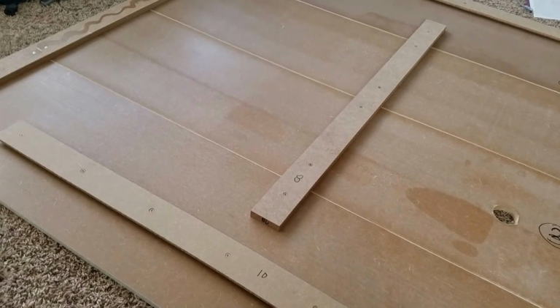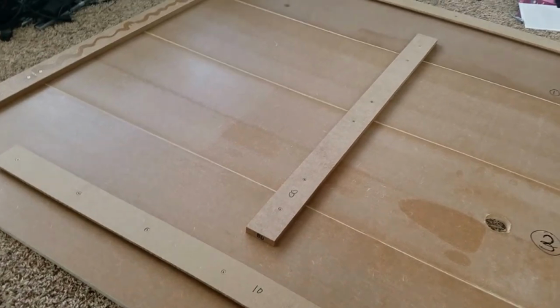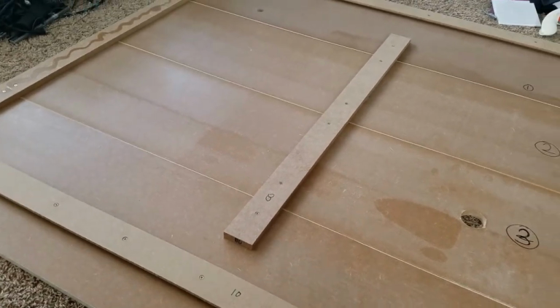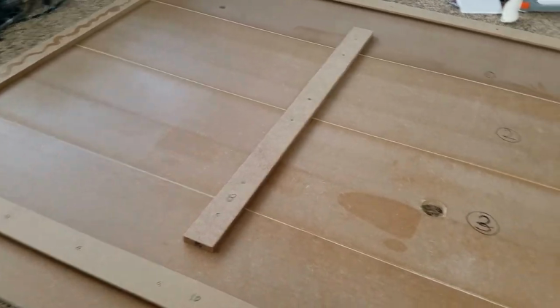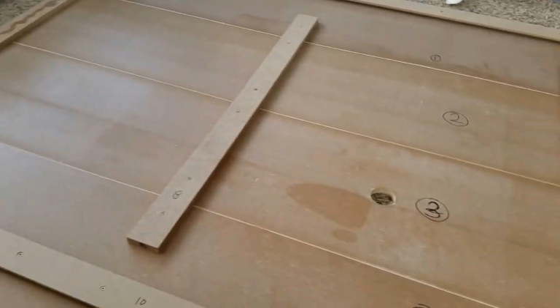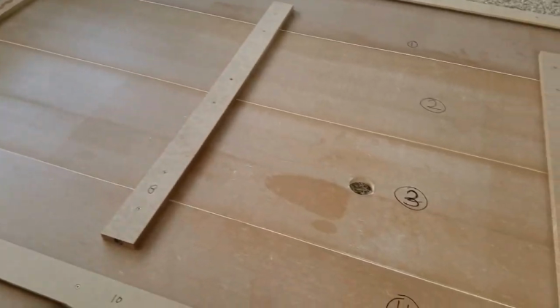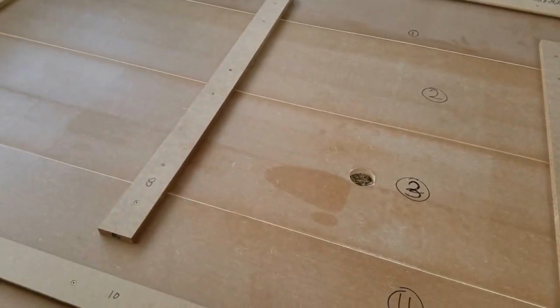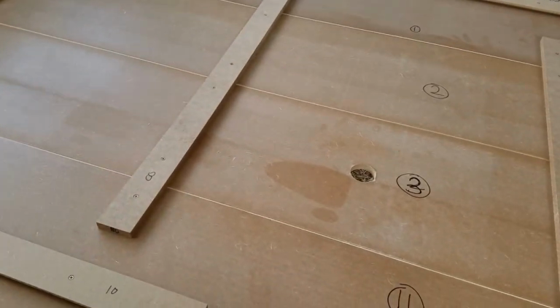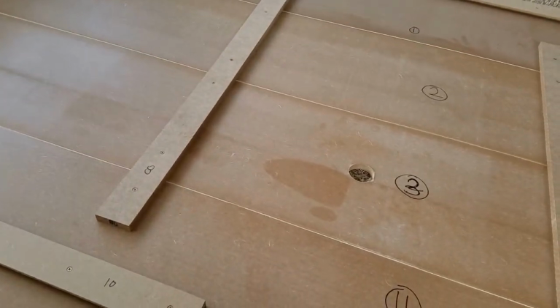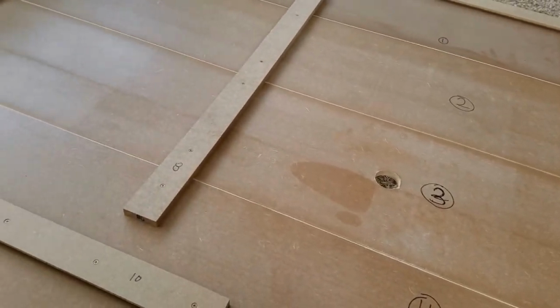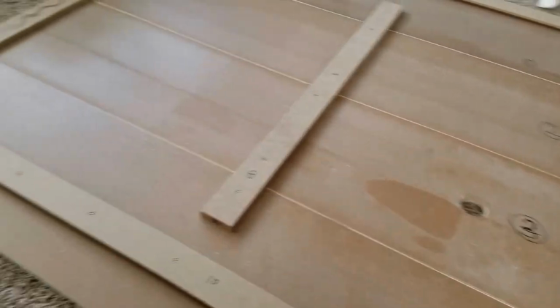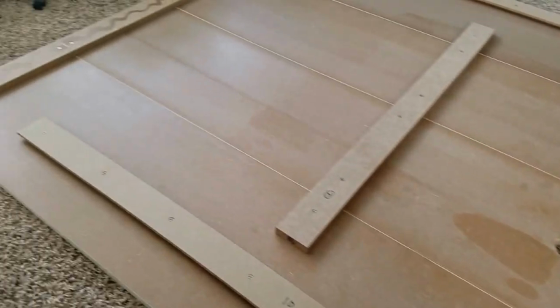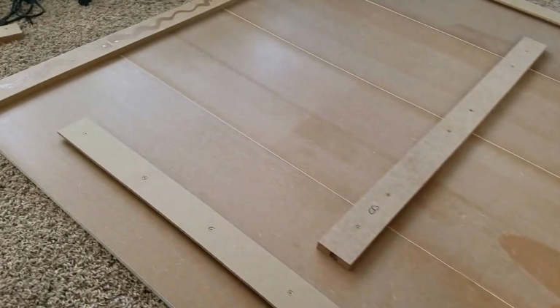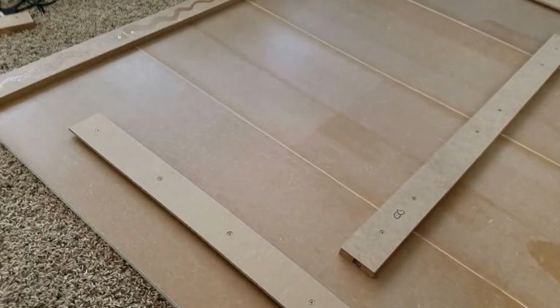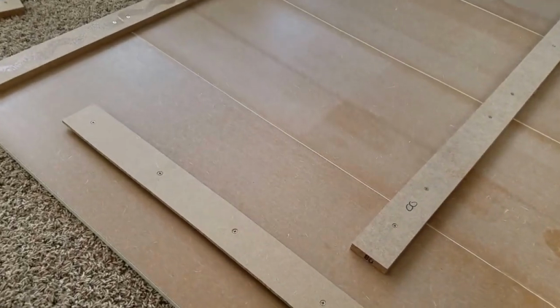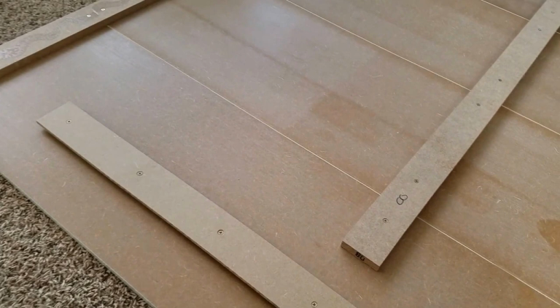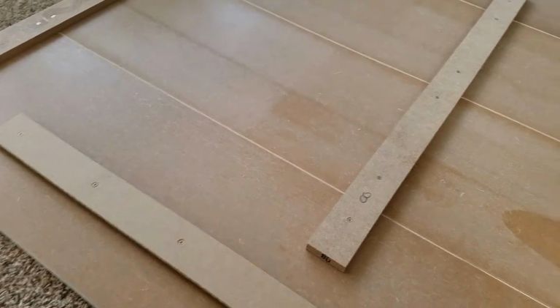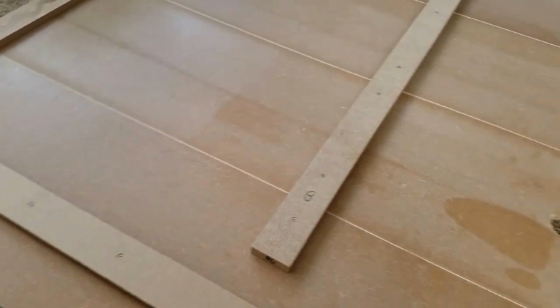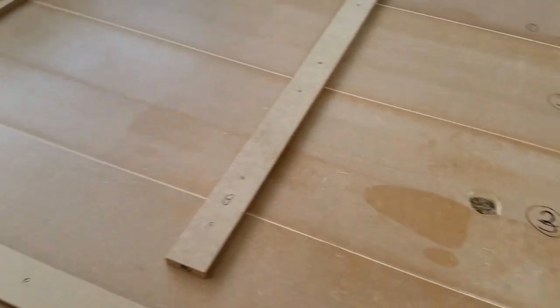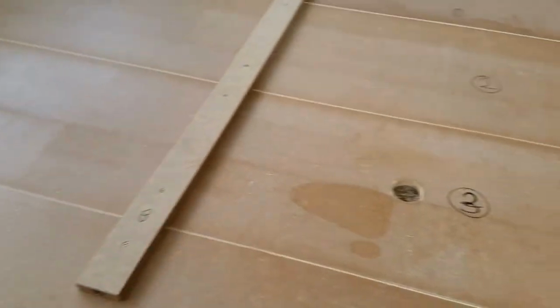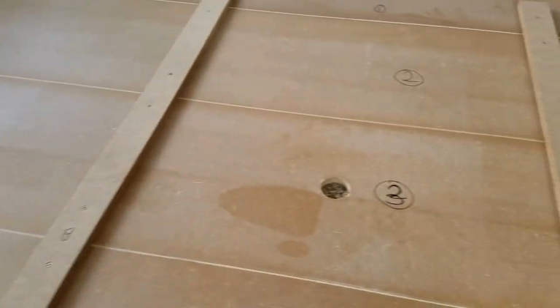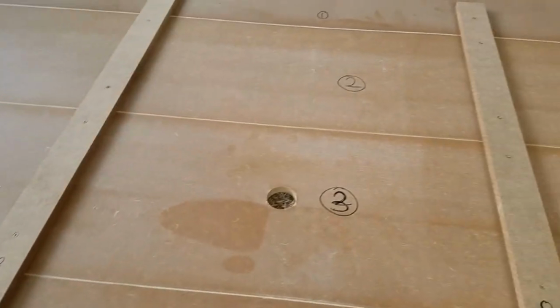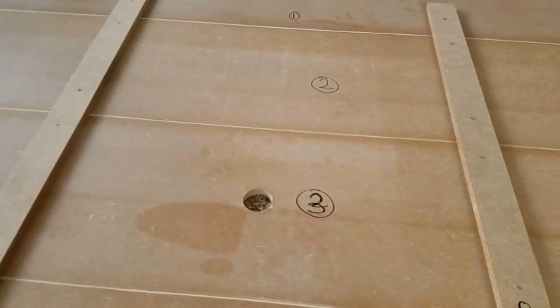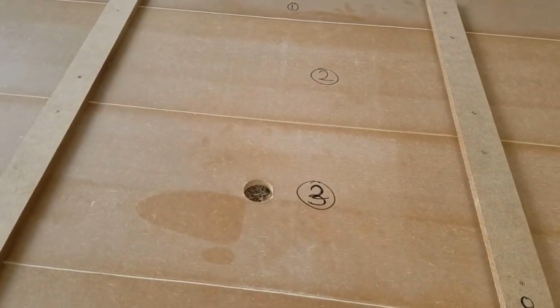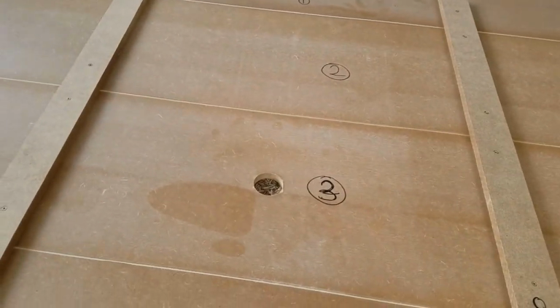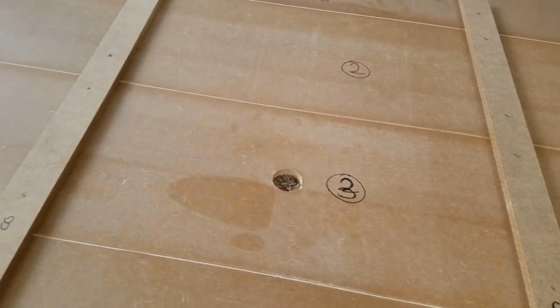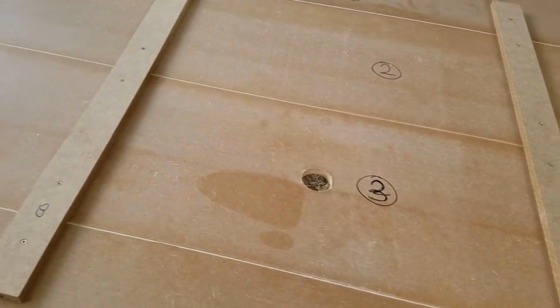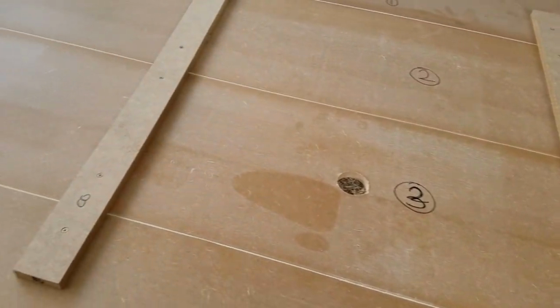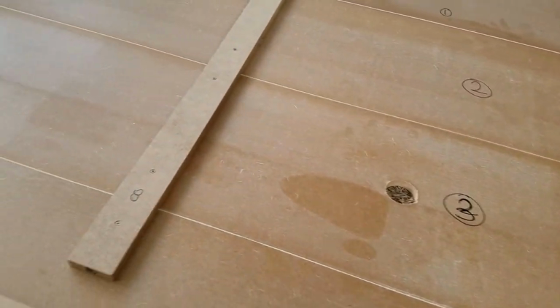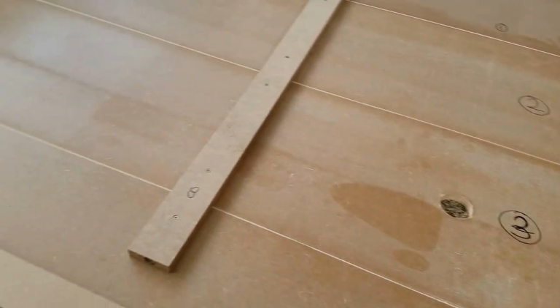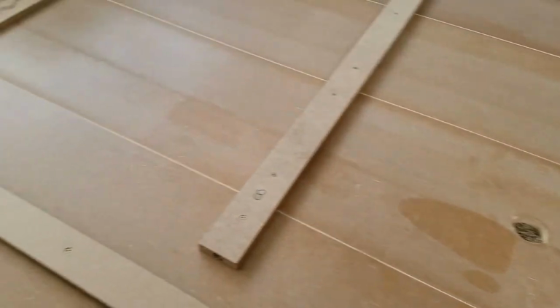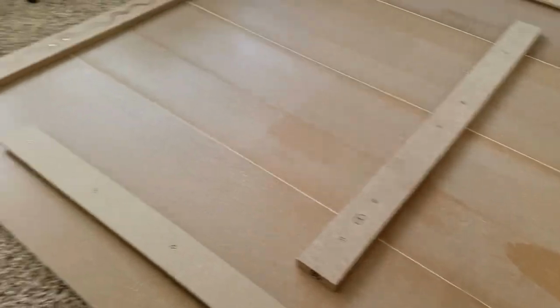This is step two of the Manhattan TV panel. I have appropriately glued and screwed everything needed on the panel itself, and now it is time for mounting on the wall.